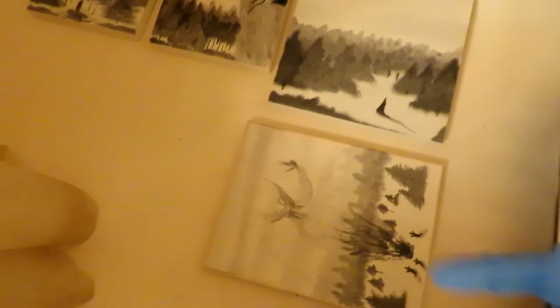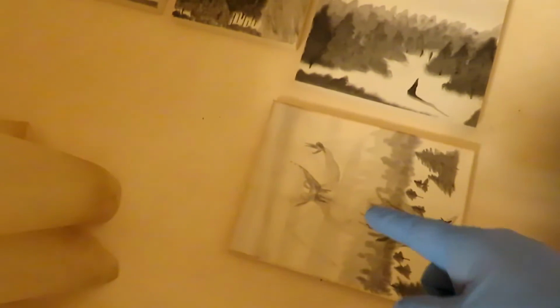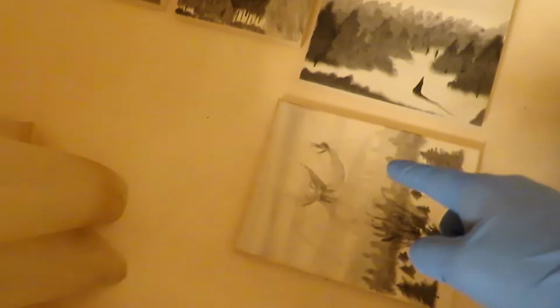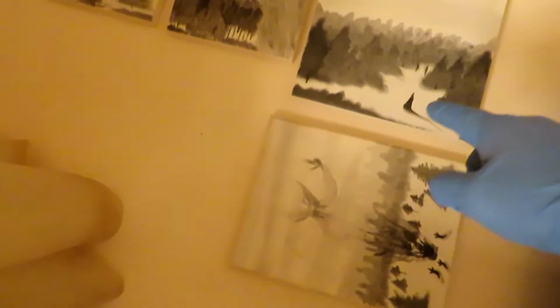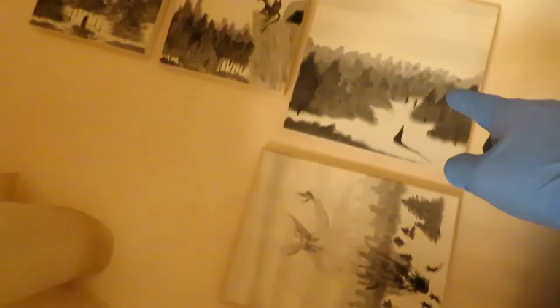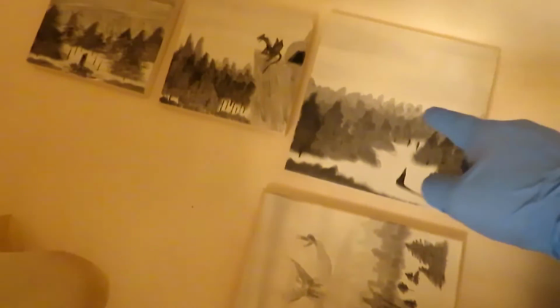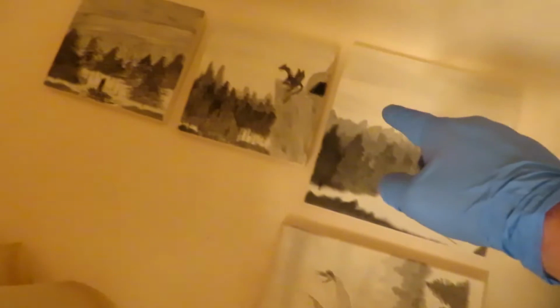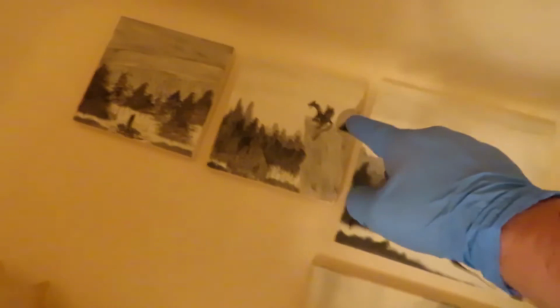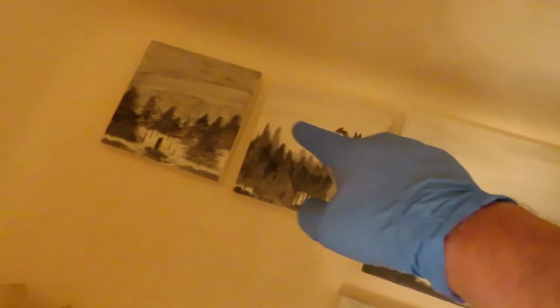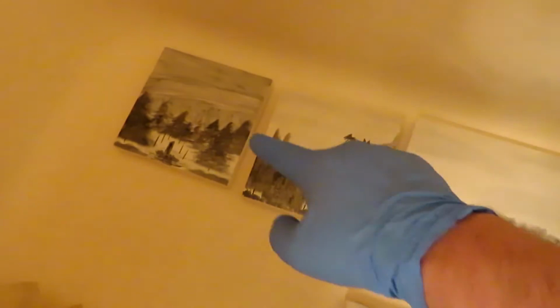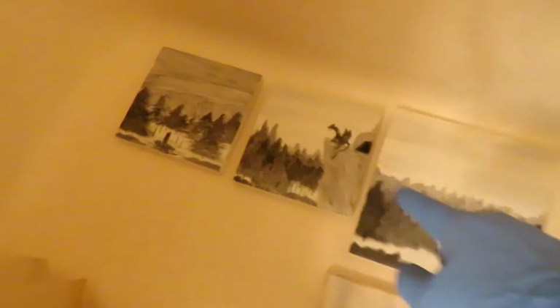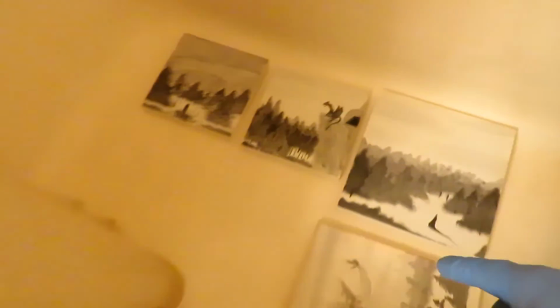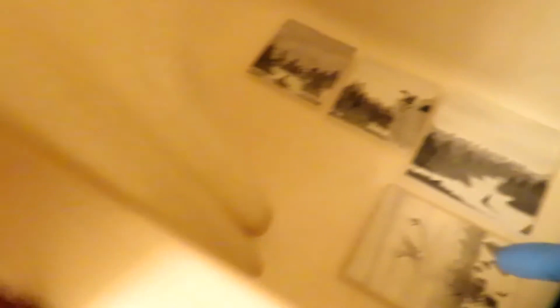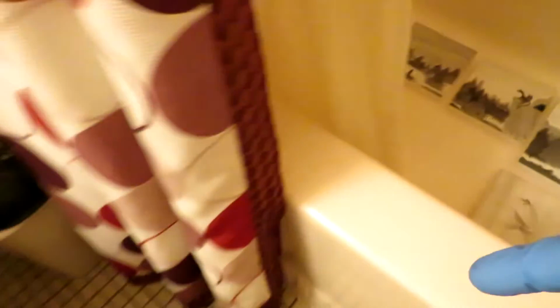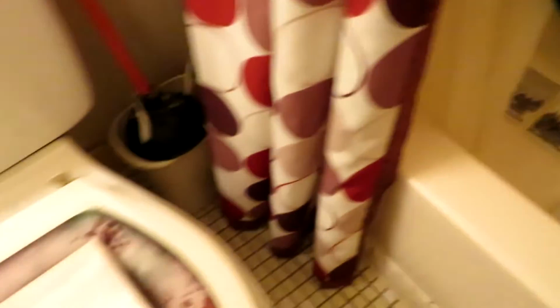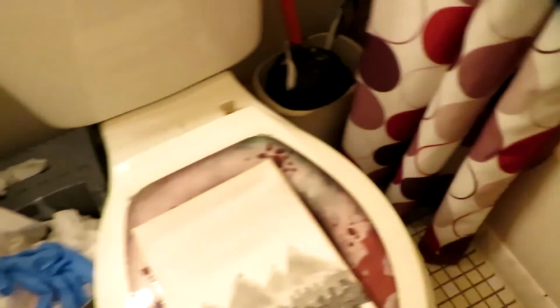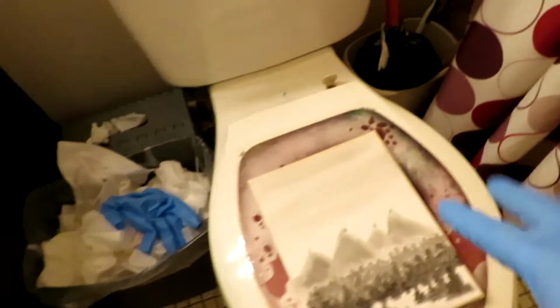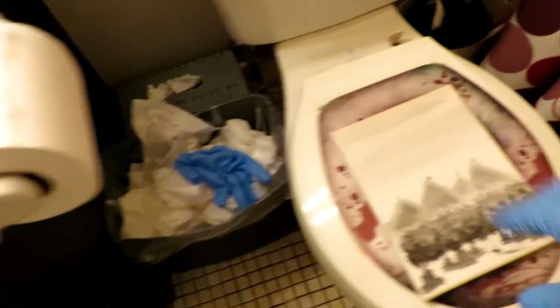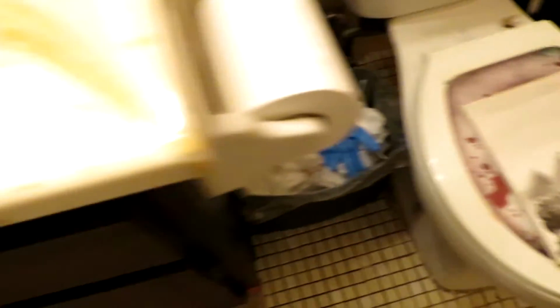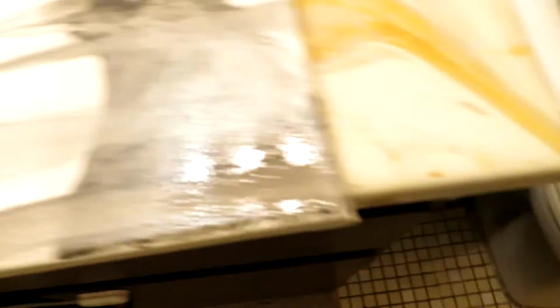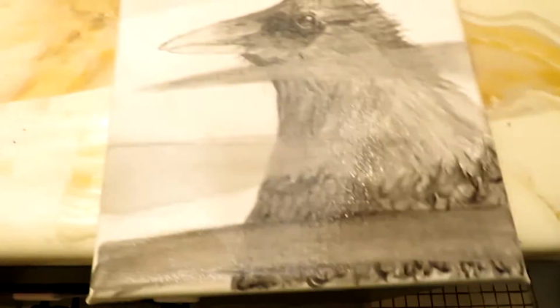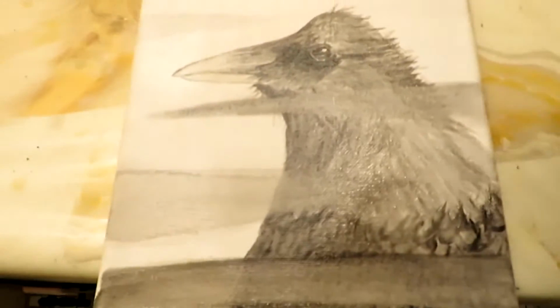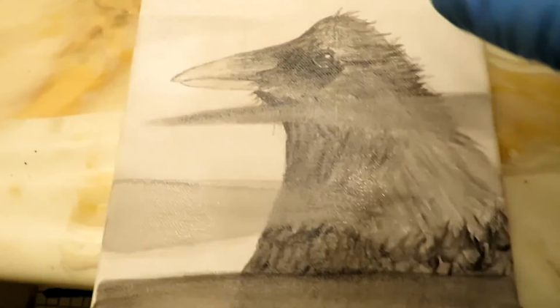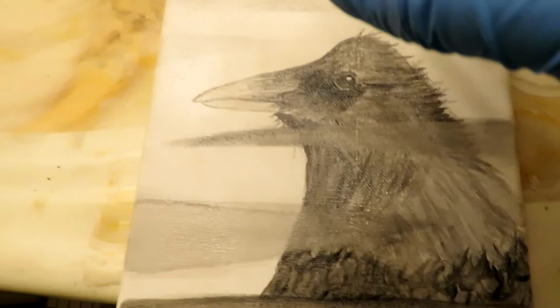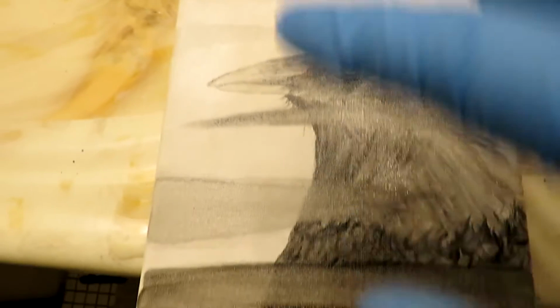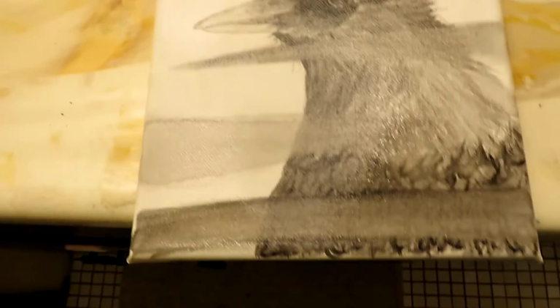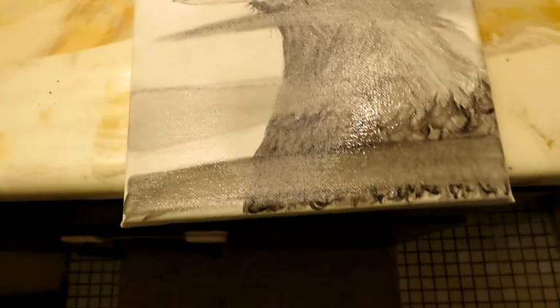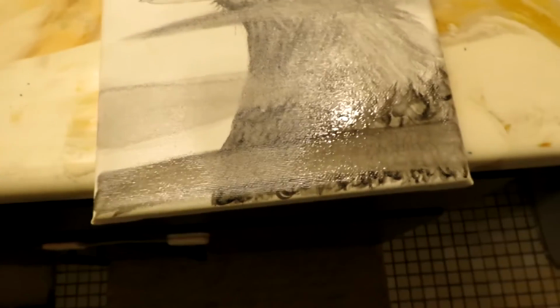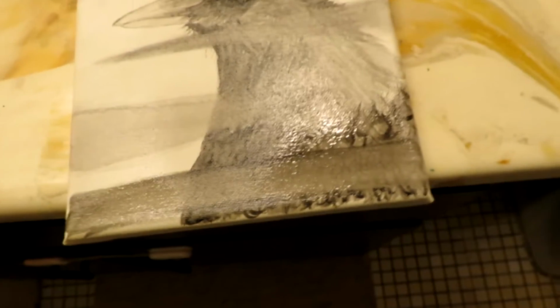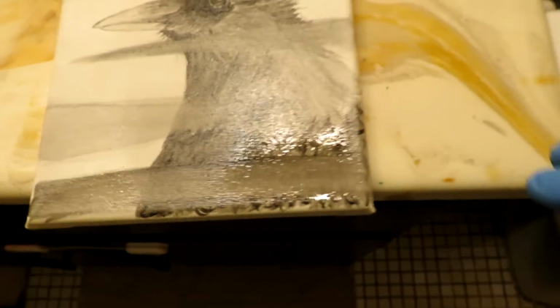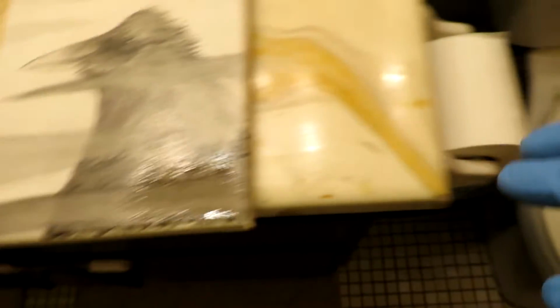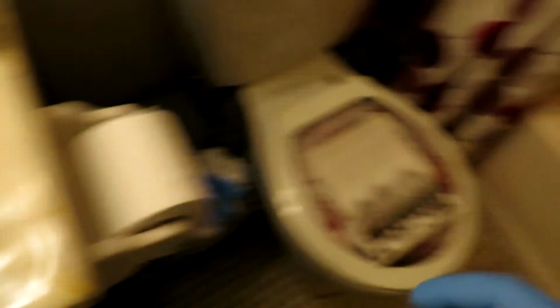Got all these done — varnished, varnished, varnished. That one's chilling. Takes a little bit.